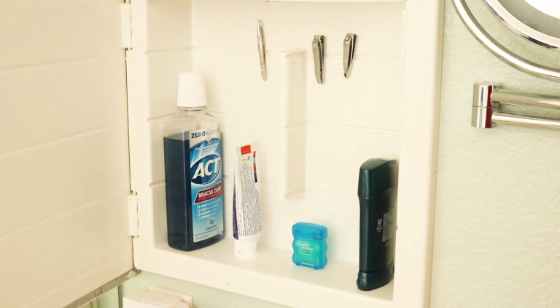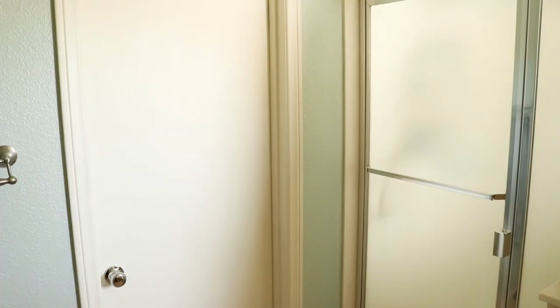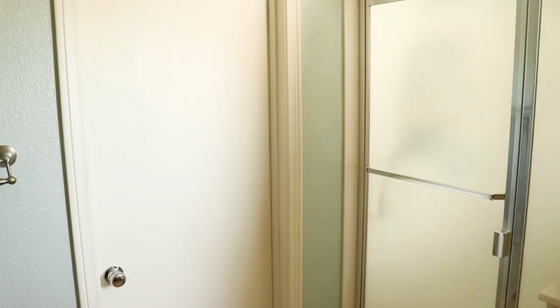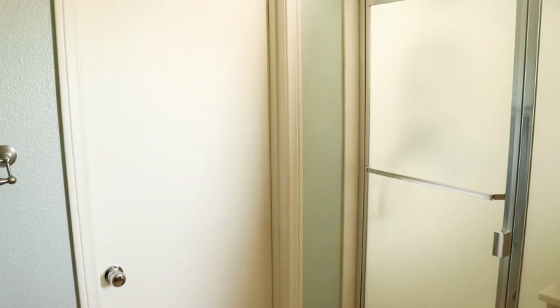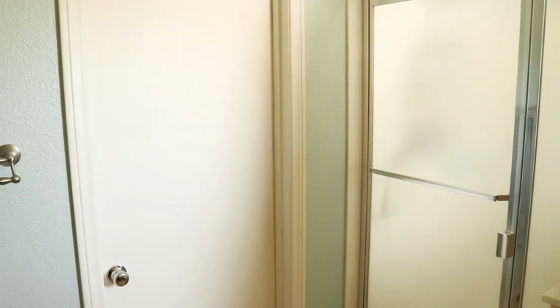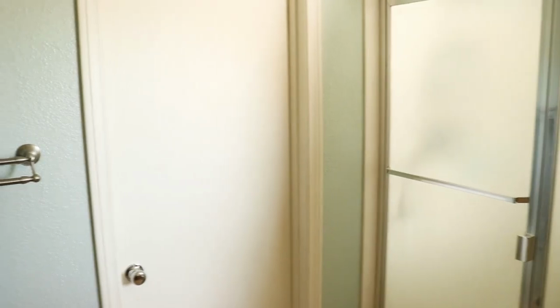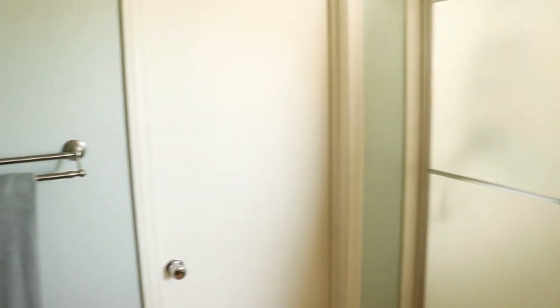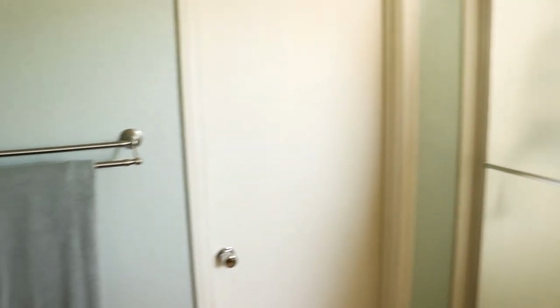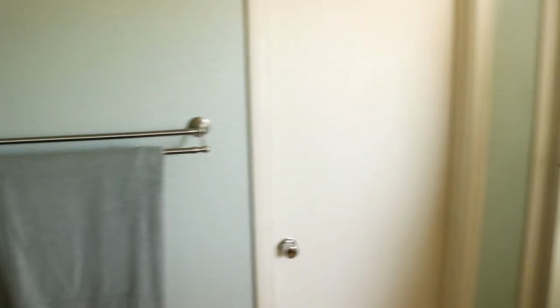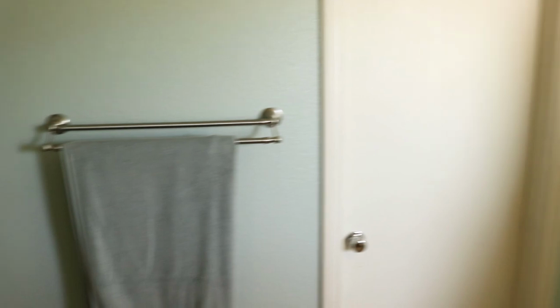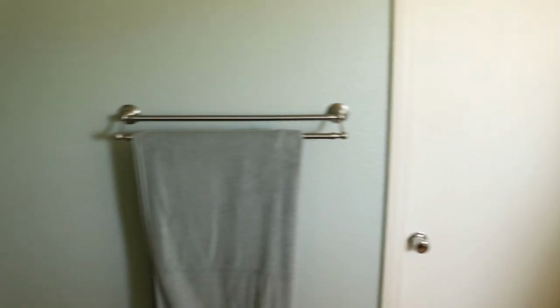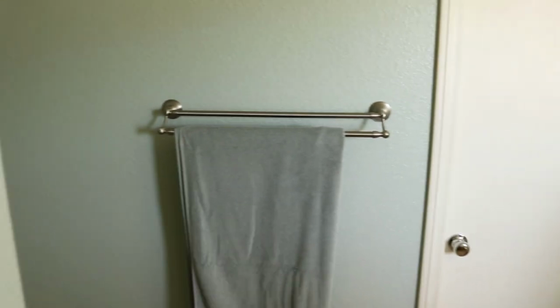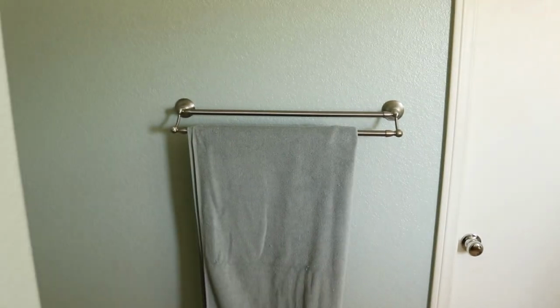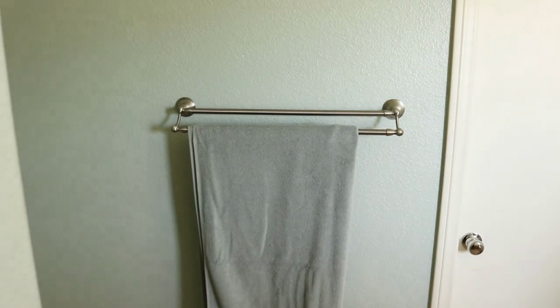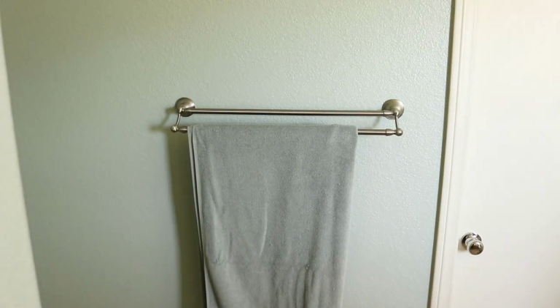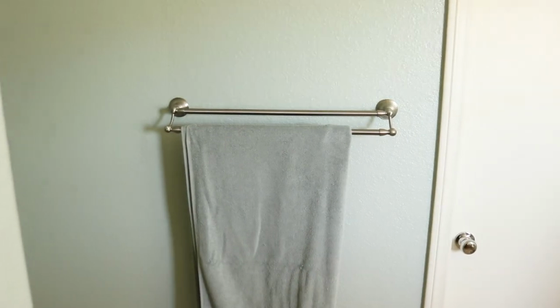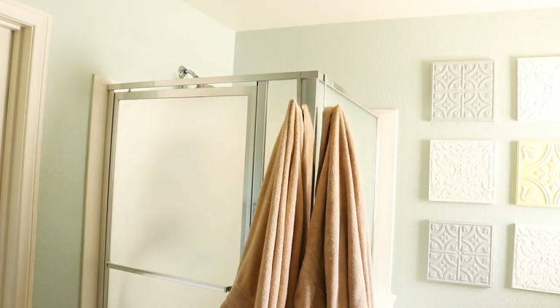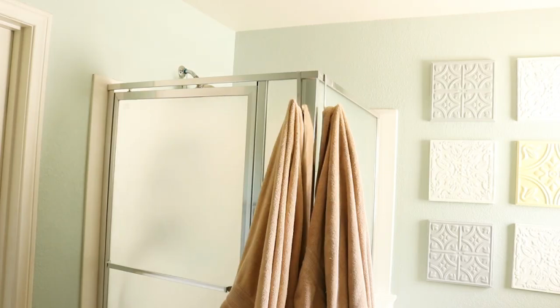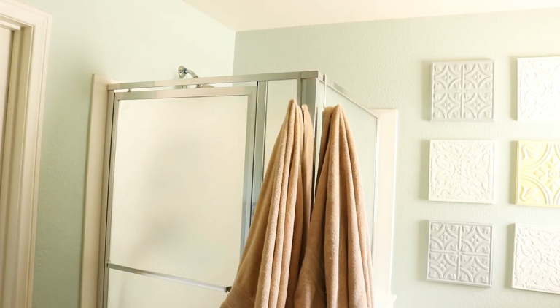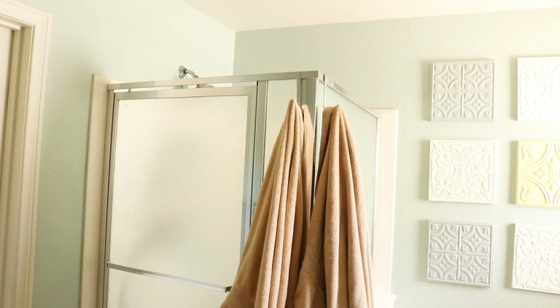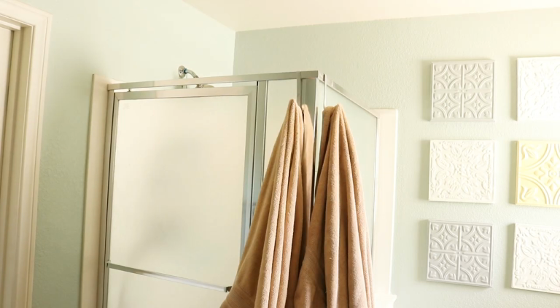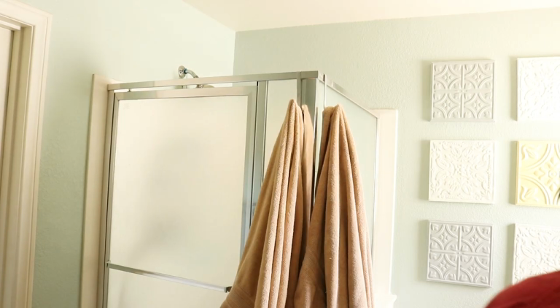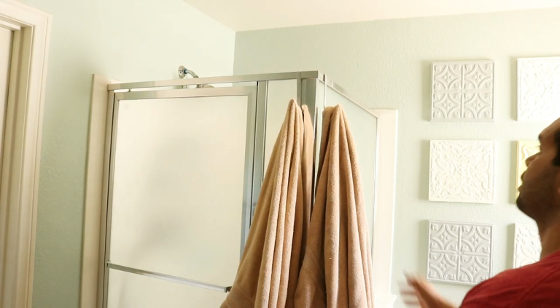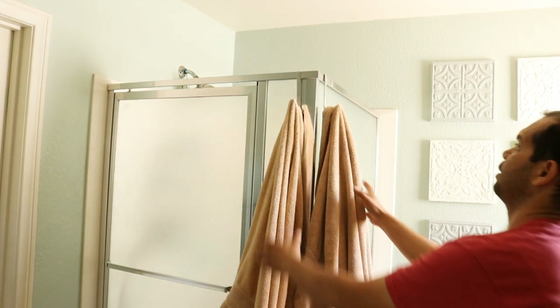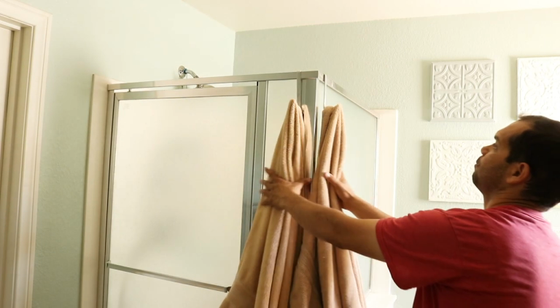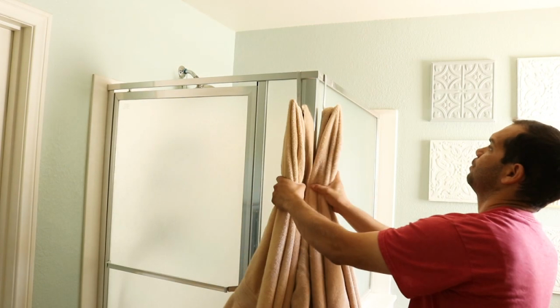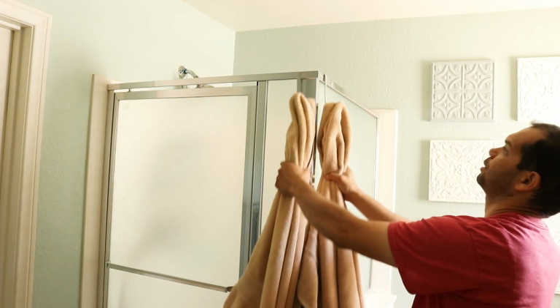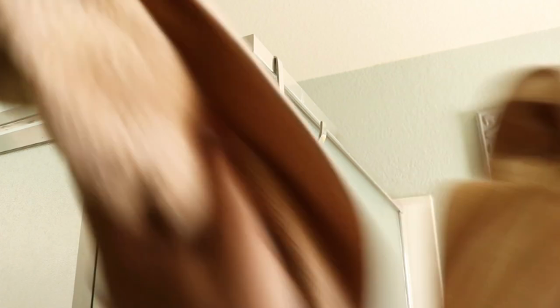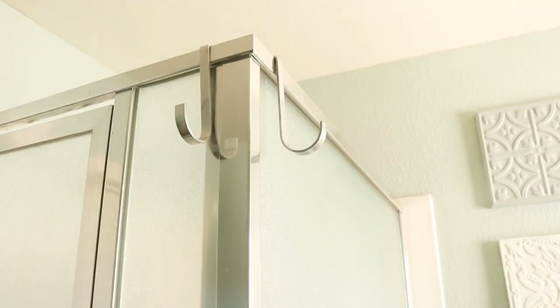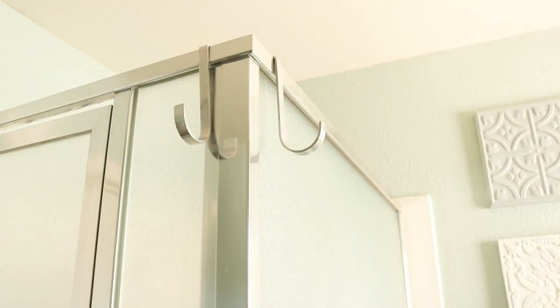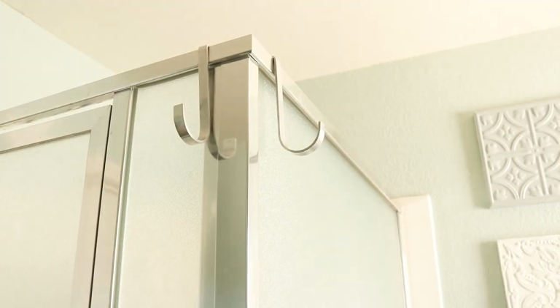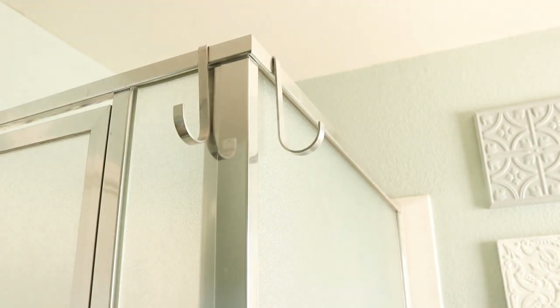There's my shower door, but the nearest towel rack is way over here. So I bought some half-inch aluminum bar stock and formed a couple hooks that we can use without reaching.